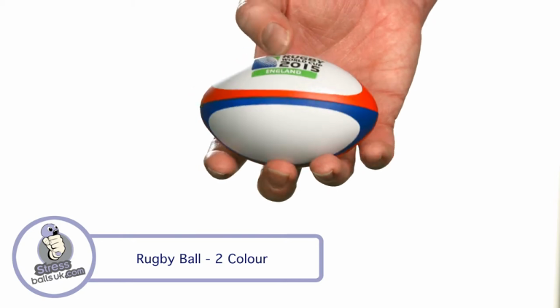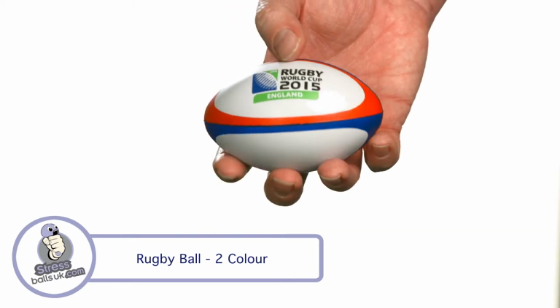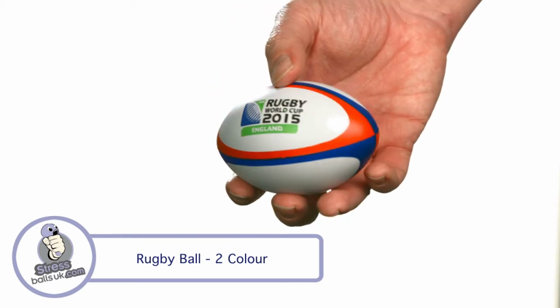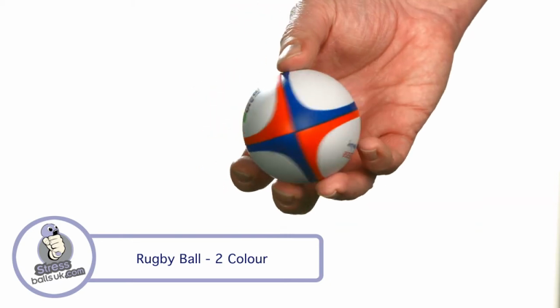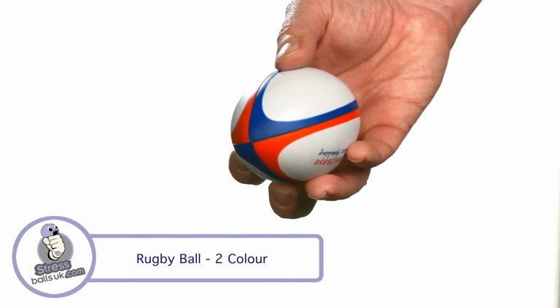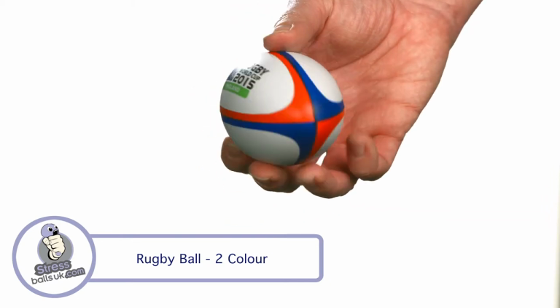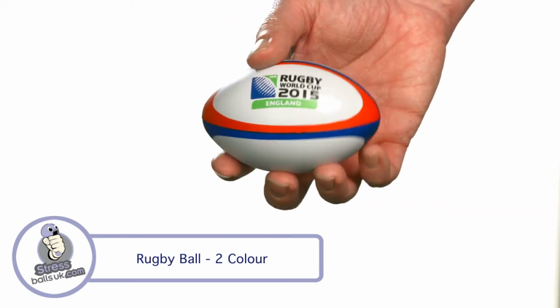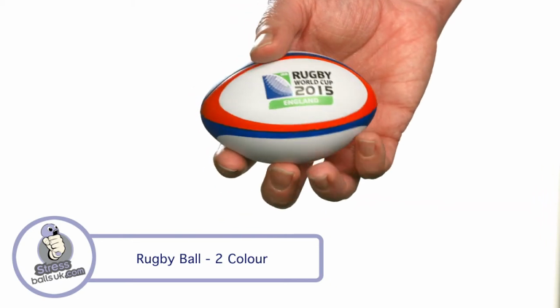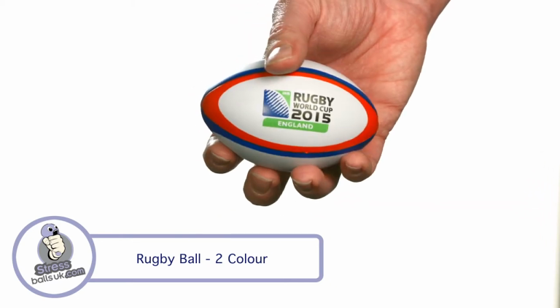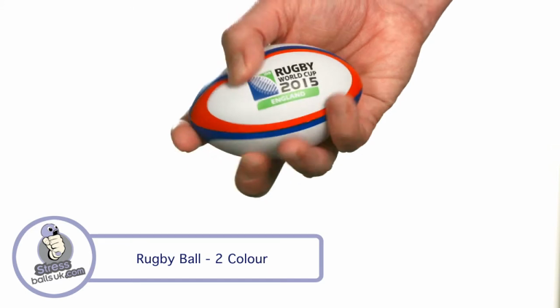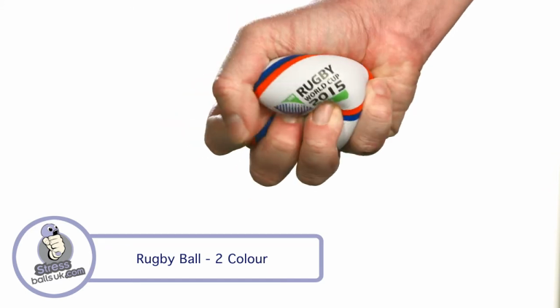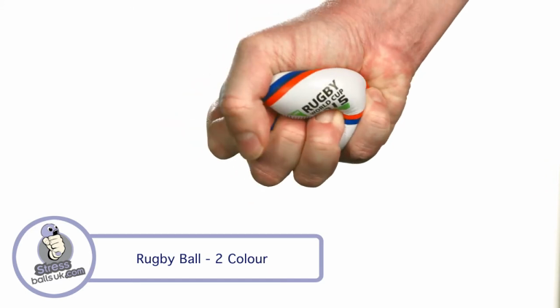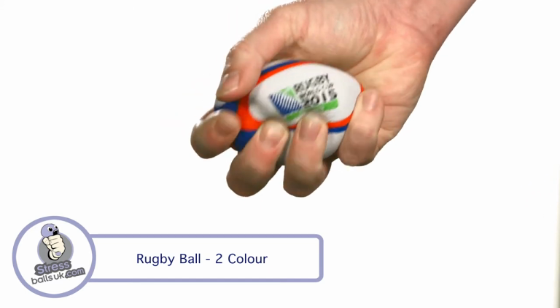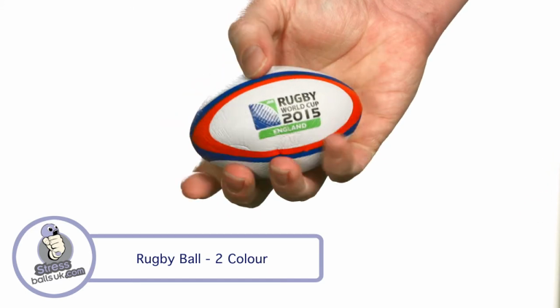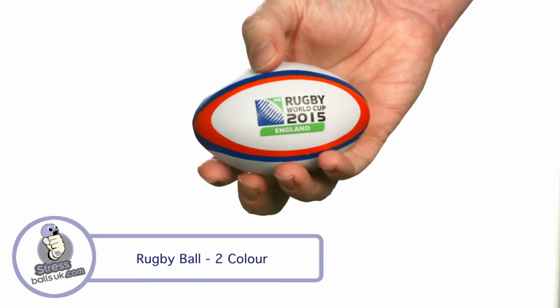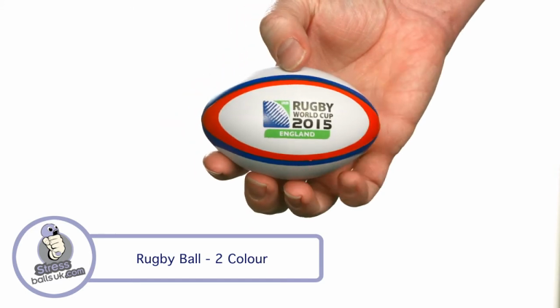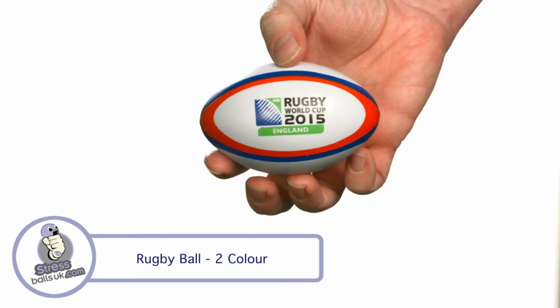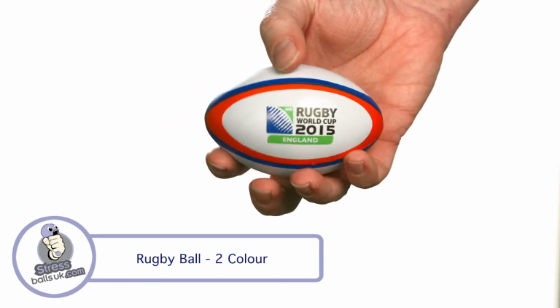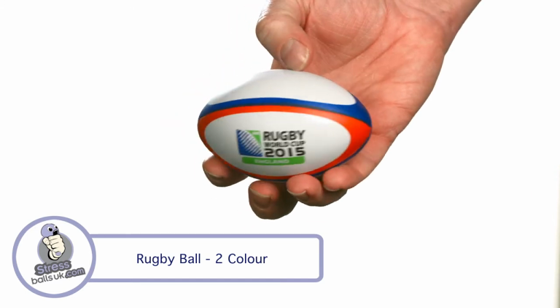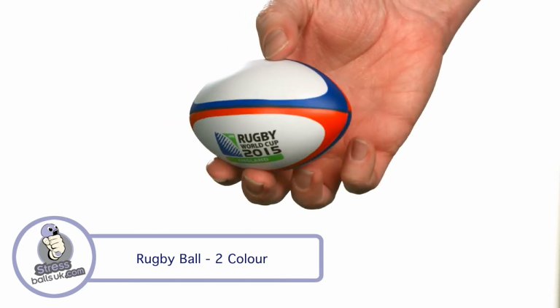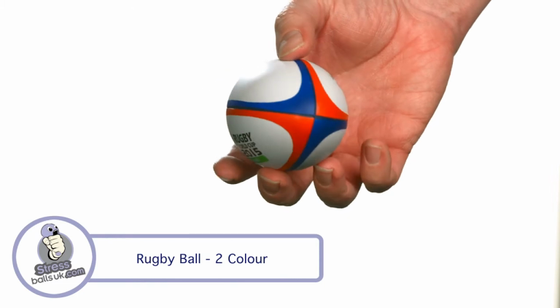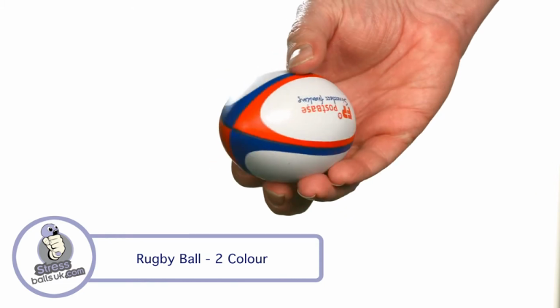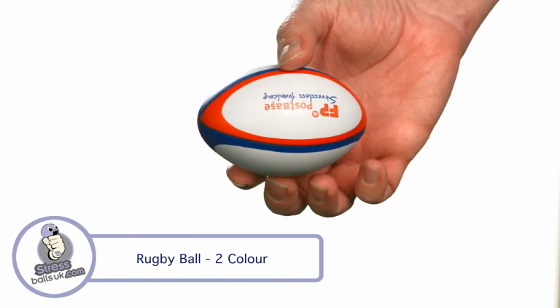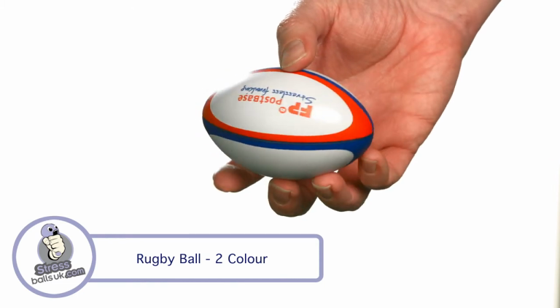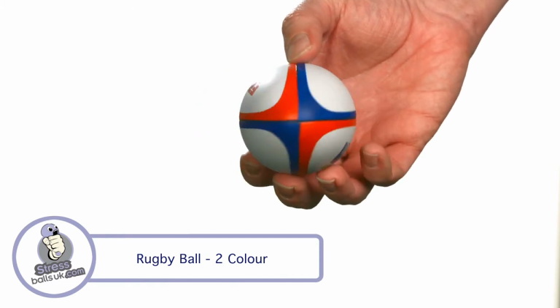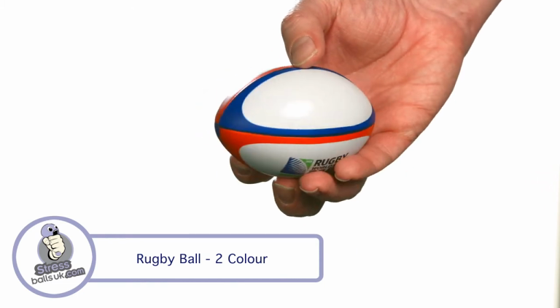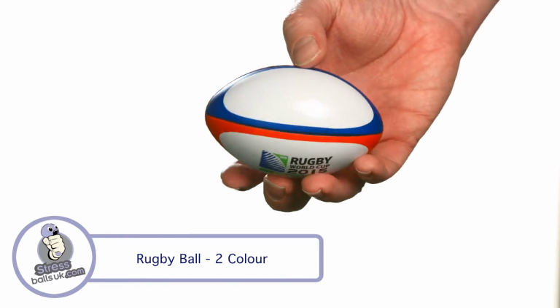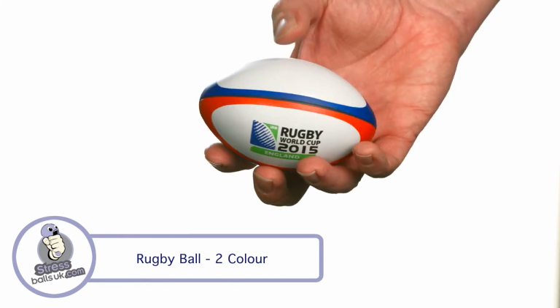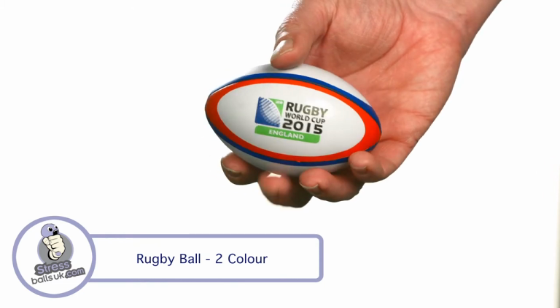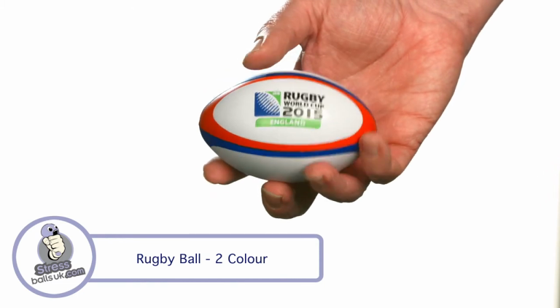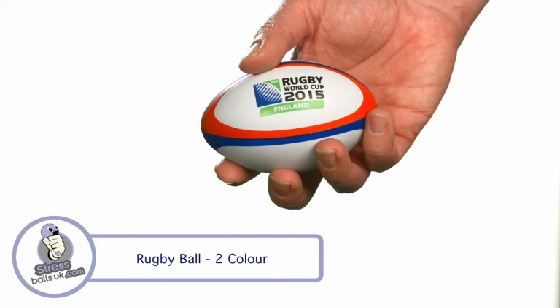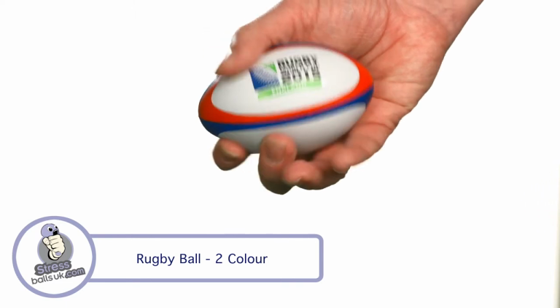The minimum order is 100 and it's usually available from stock in one week for unprinted versions, or in two to three weeks with your choice of printed design. Please check for availability before ordering. It's made from high quality foam and is usually pad printed but can also be transfer printed on request.